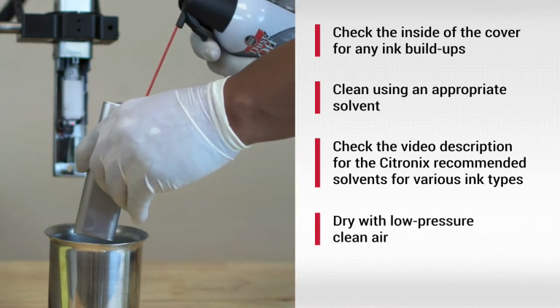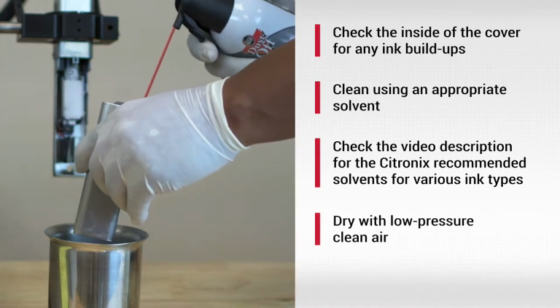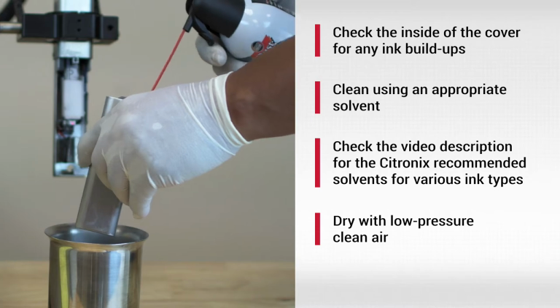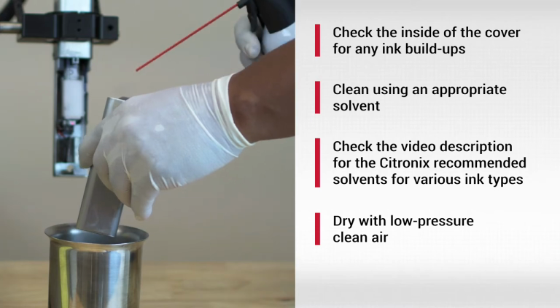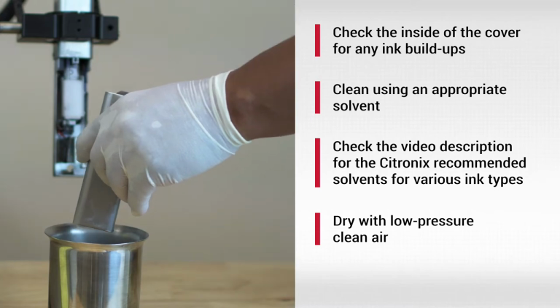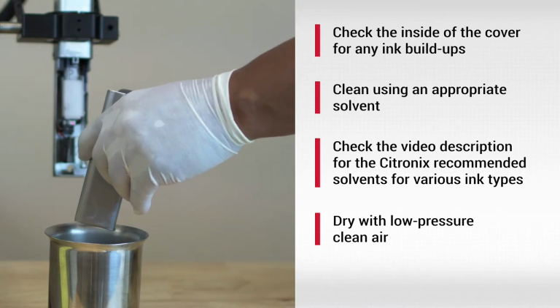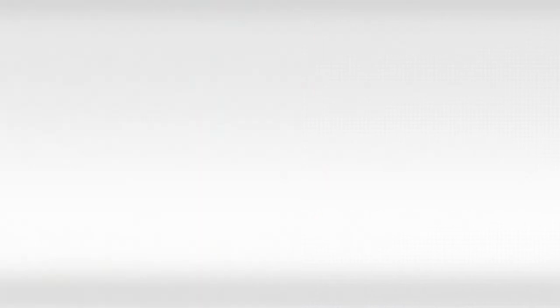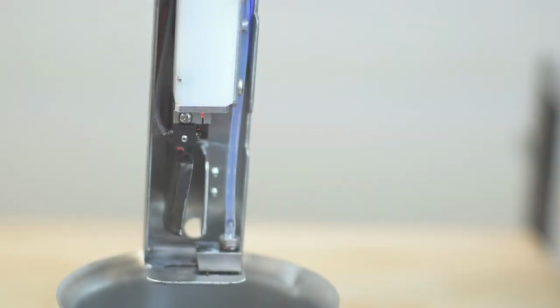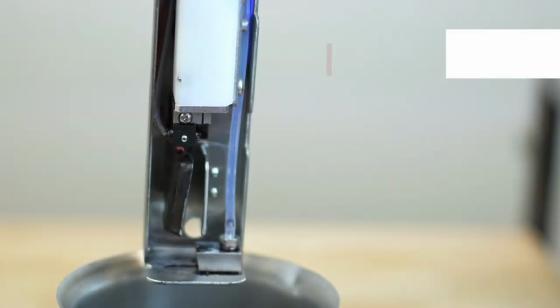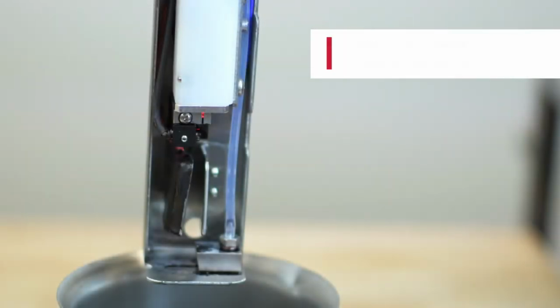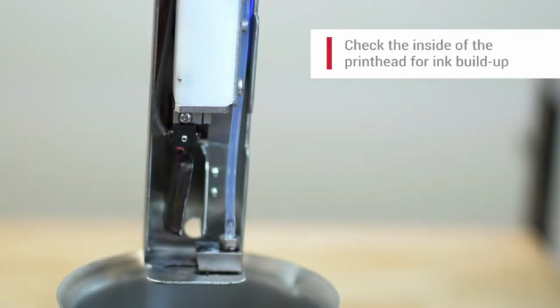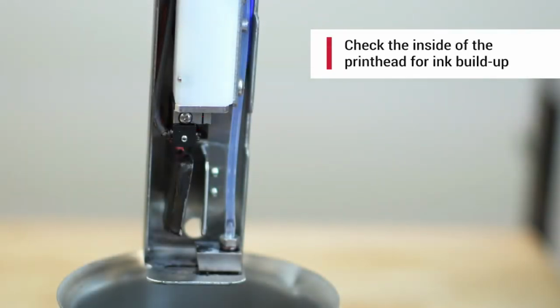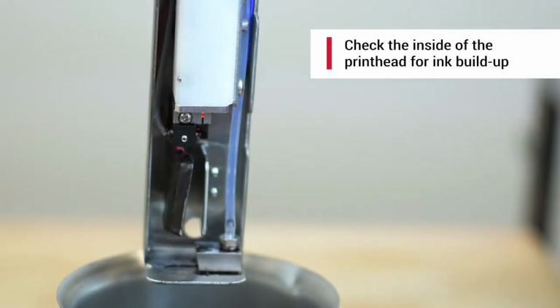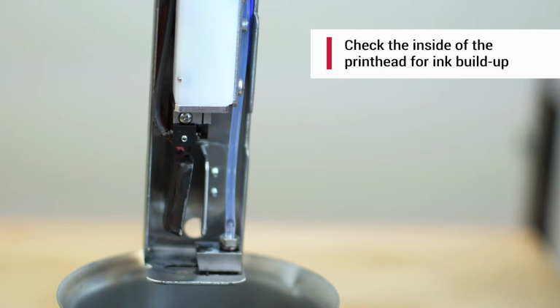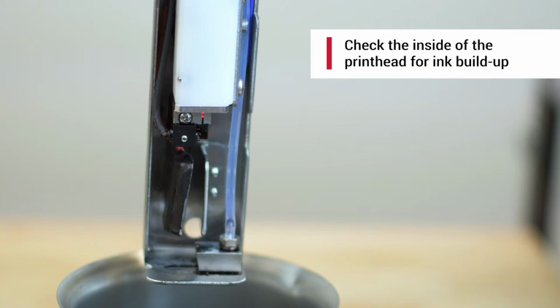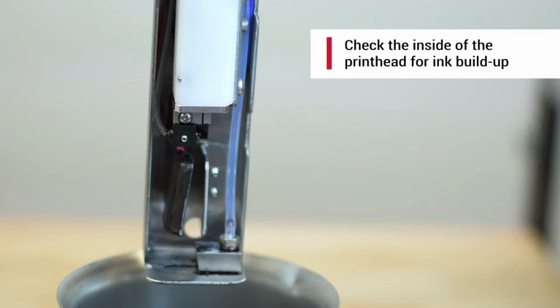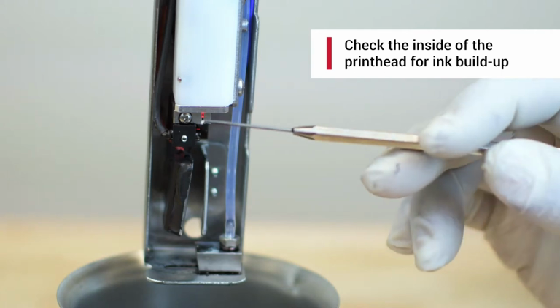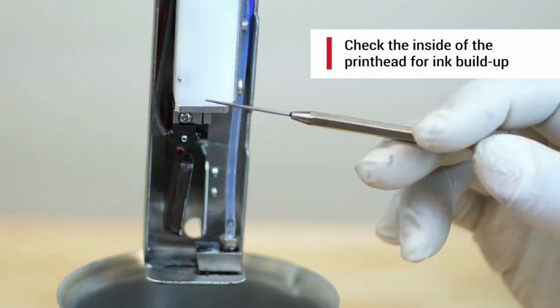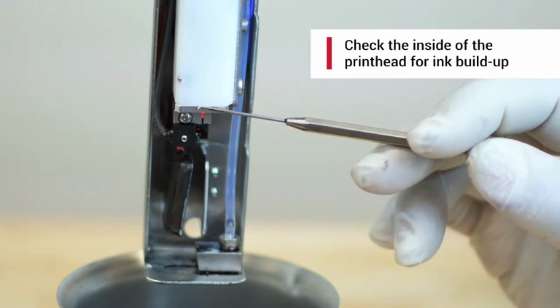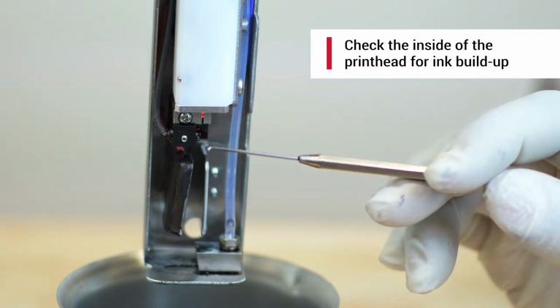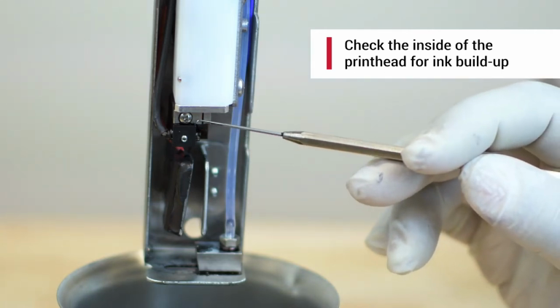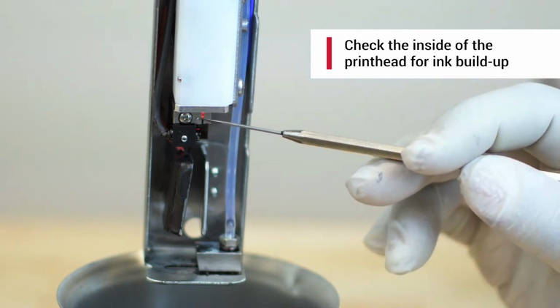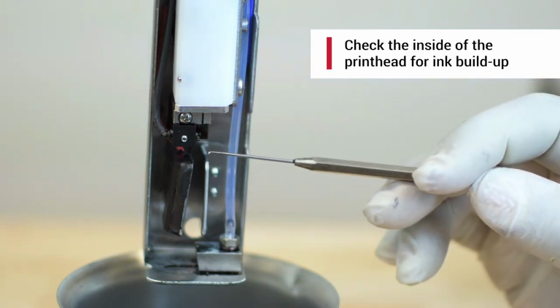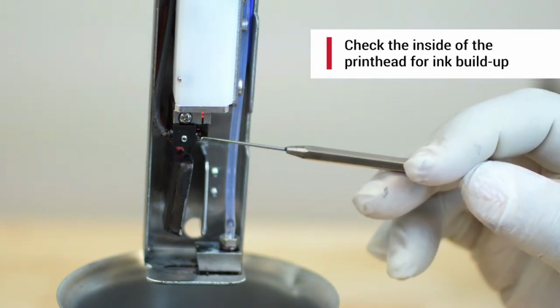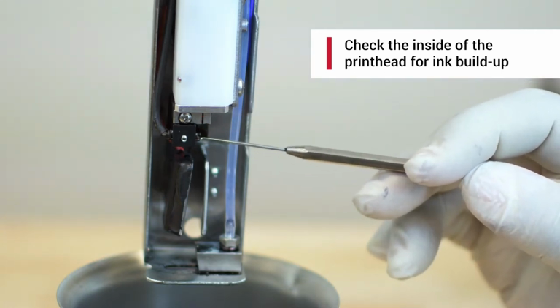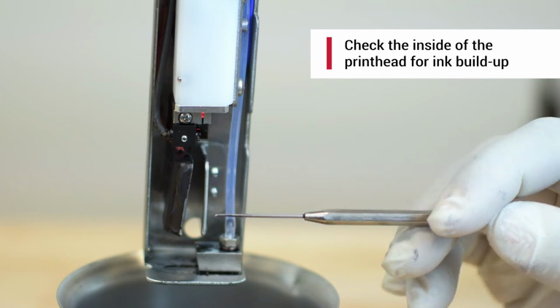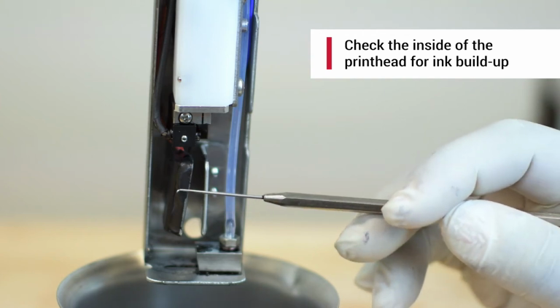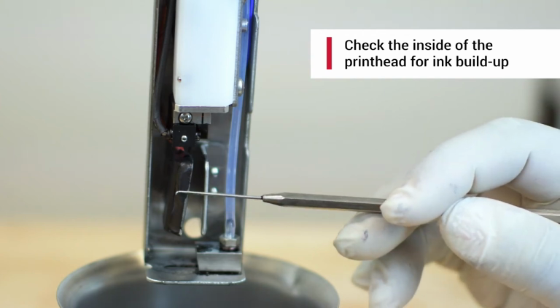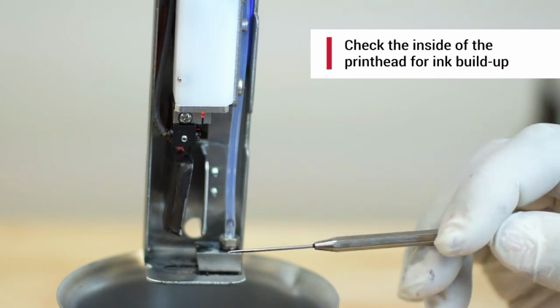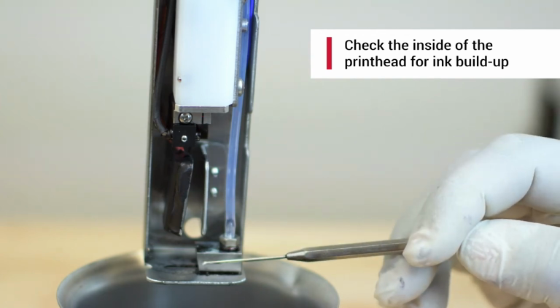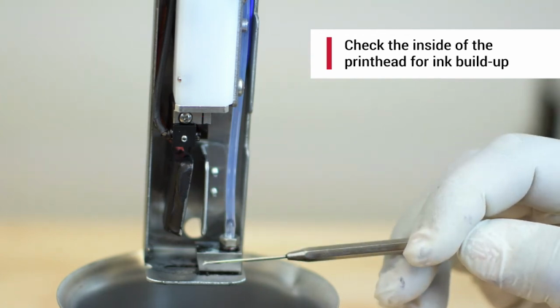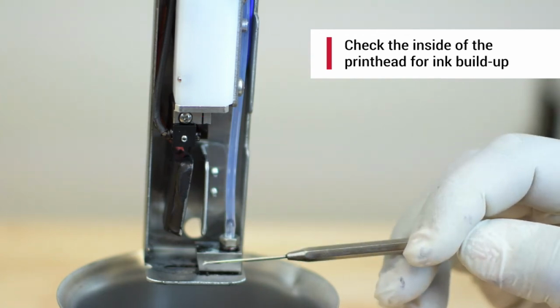Once the printhead cover is cleaned and dried, check the inside of the printhead for ink buildup. Make sure you thoroughly inspect the nozzle plate, charge electrode, phase detector, HV plates, and gutter block for ink deposits.